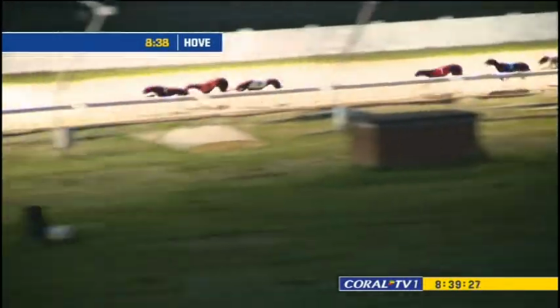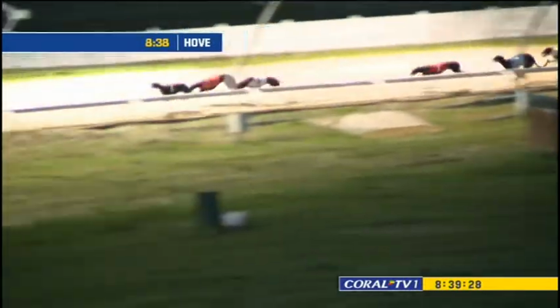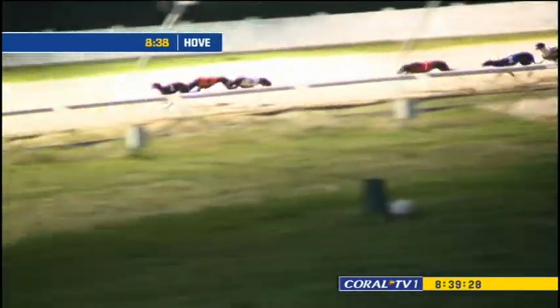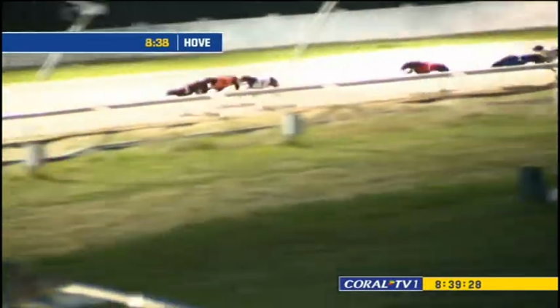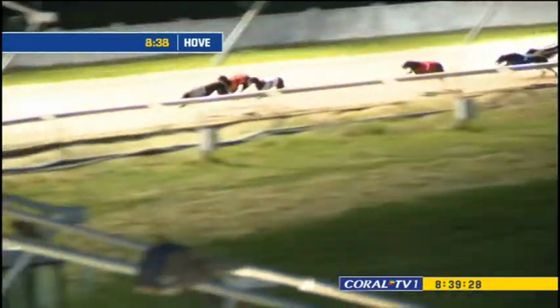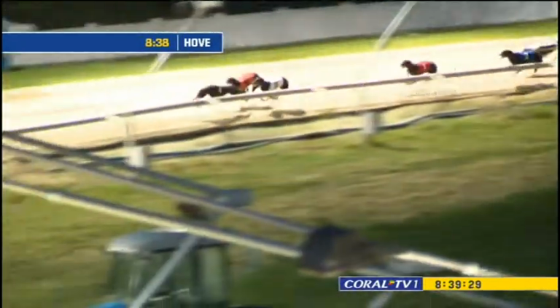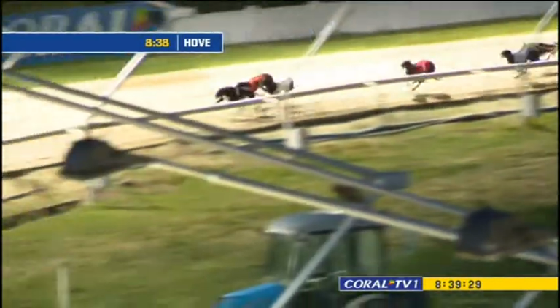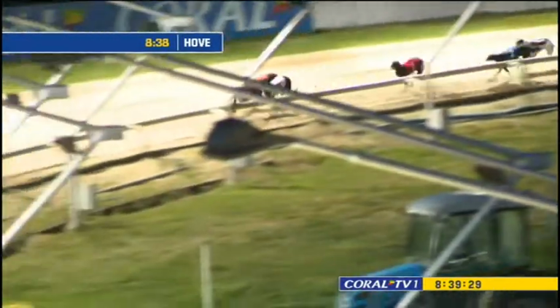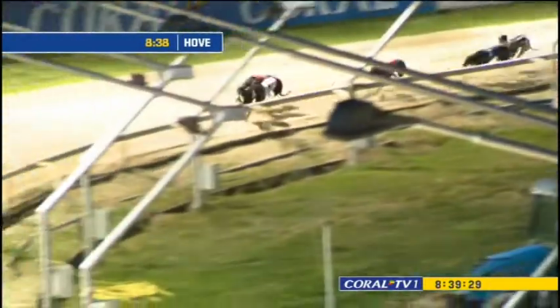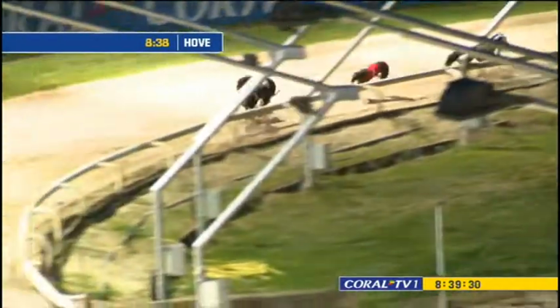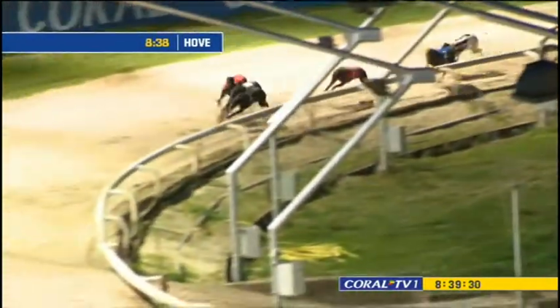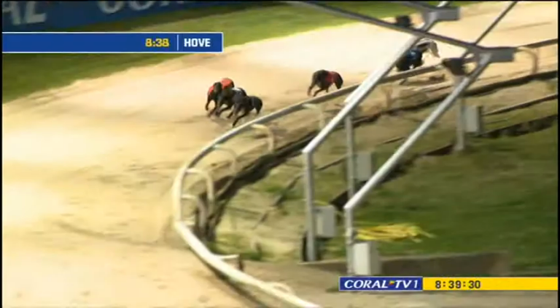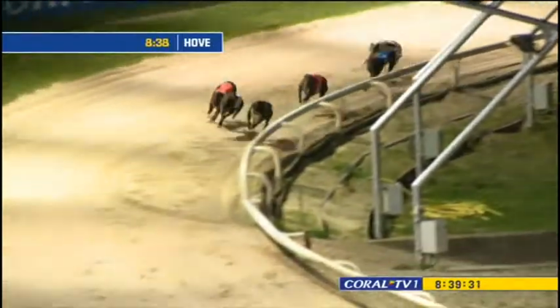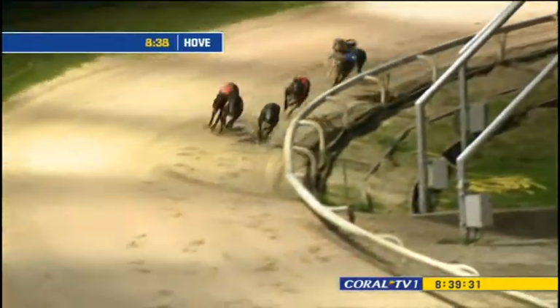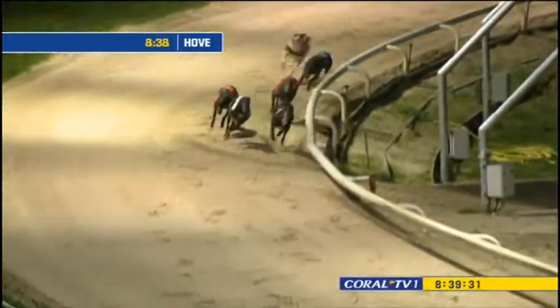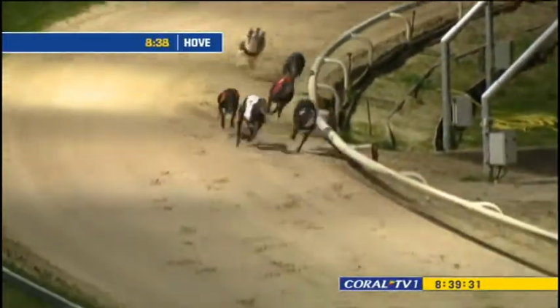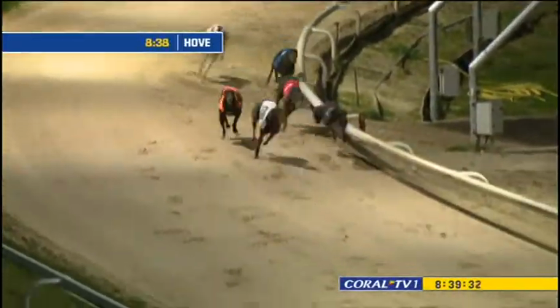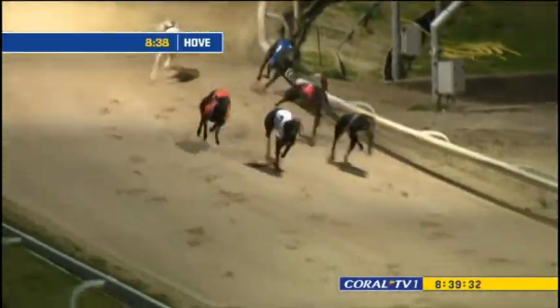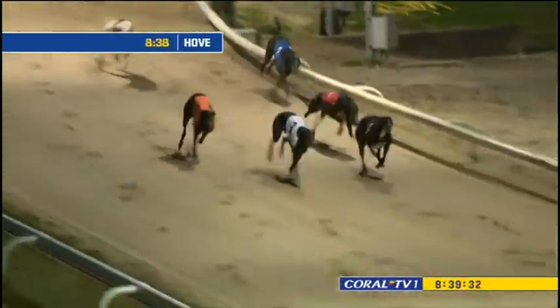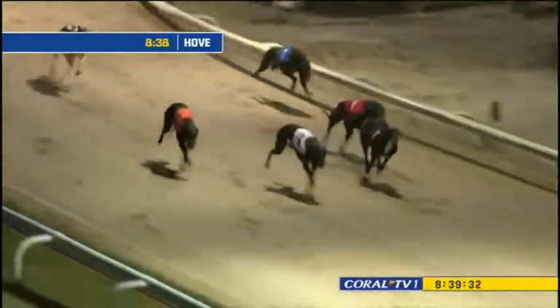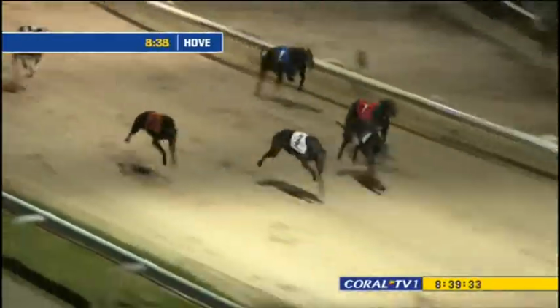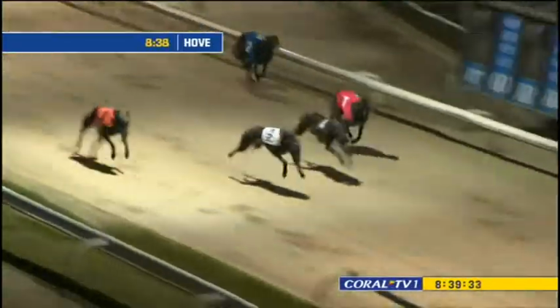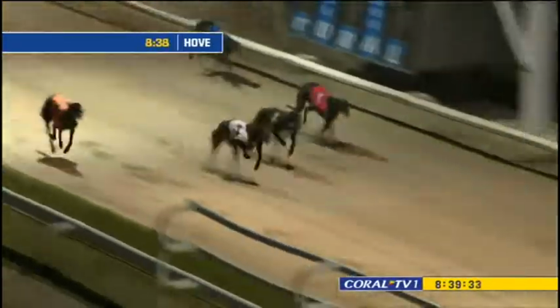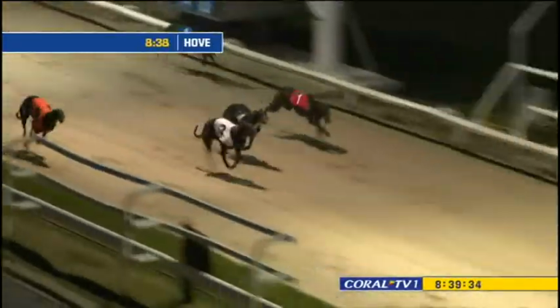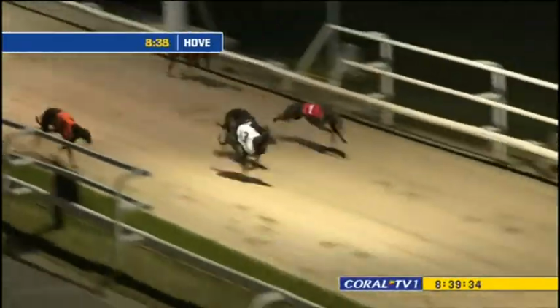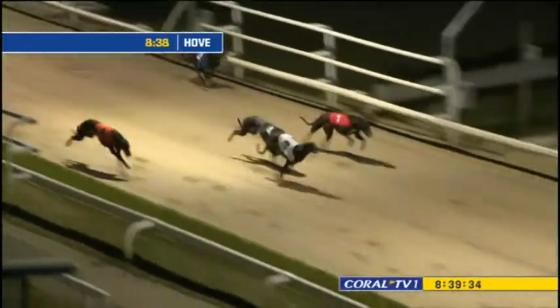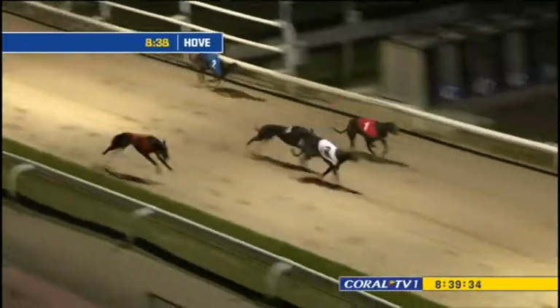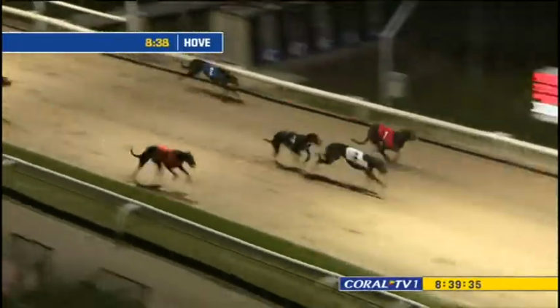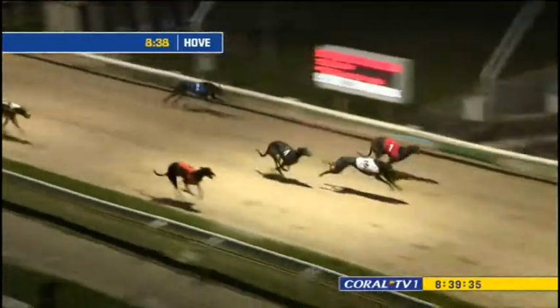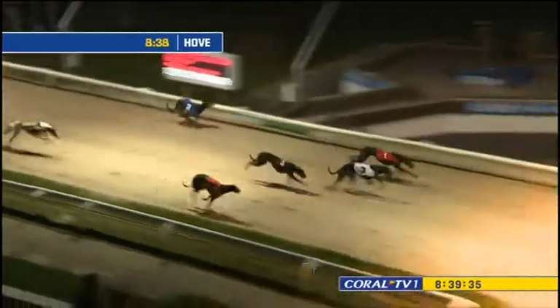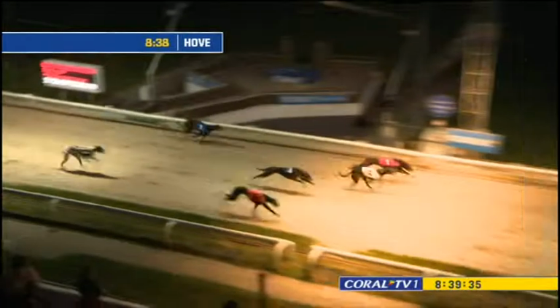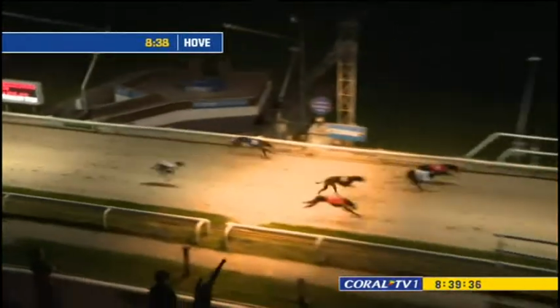Four out in front from five. Look at three — that is starting to stay on. And three now takes dead aim at four. One up the inside, then five as they hit the line.